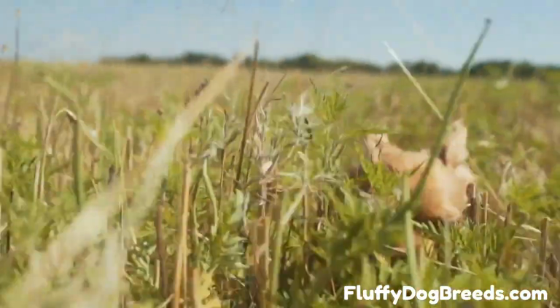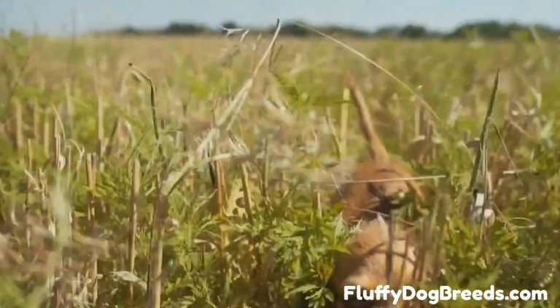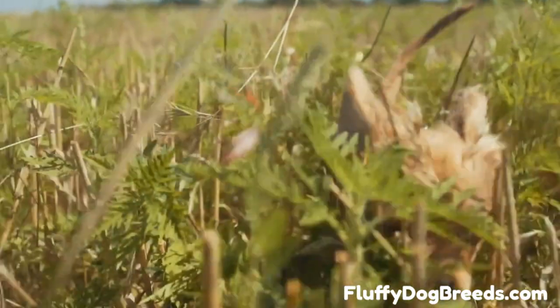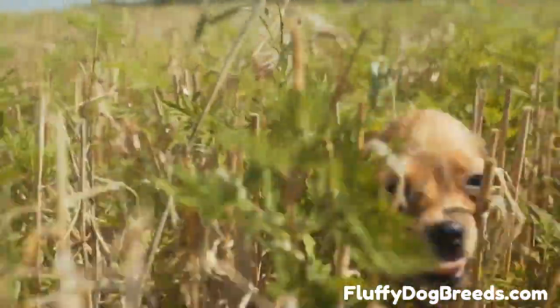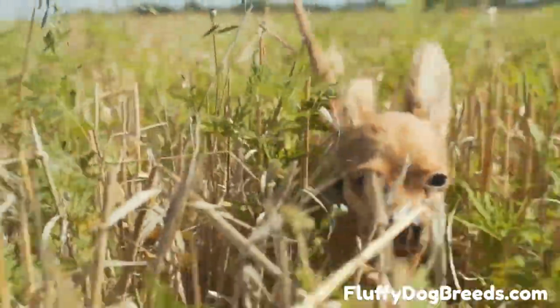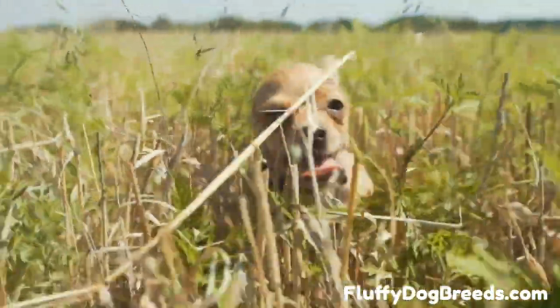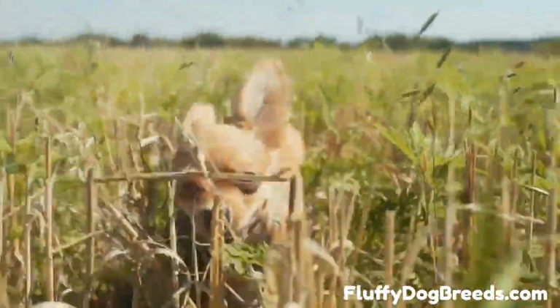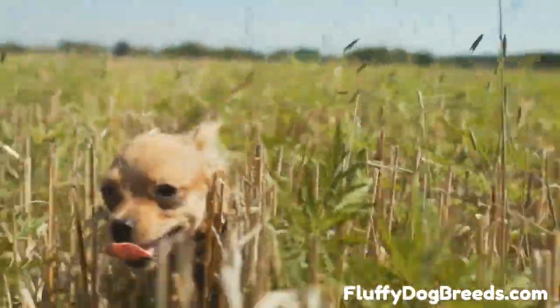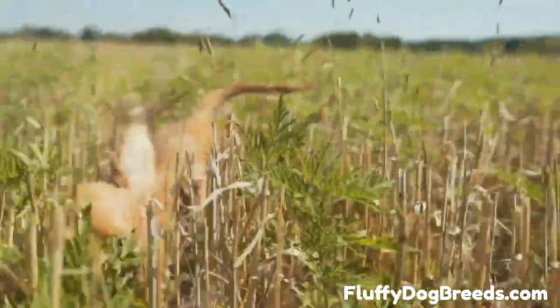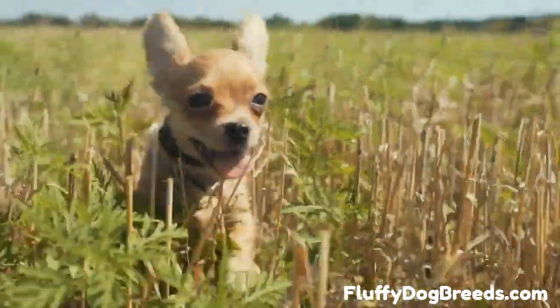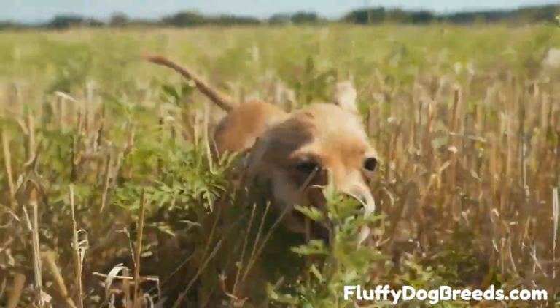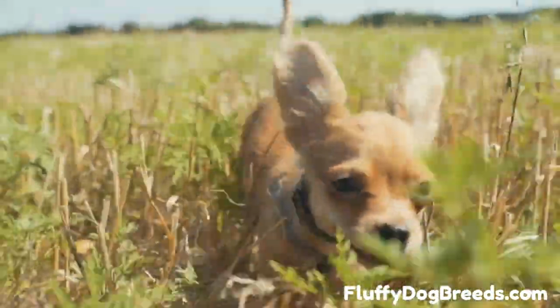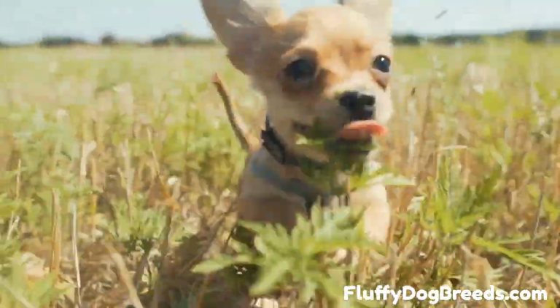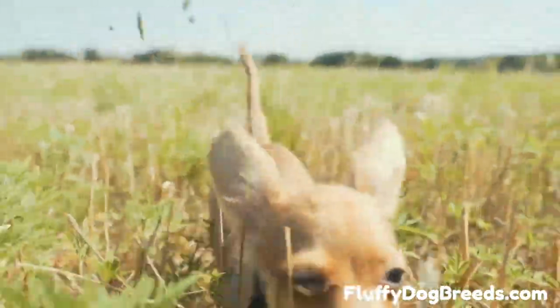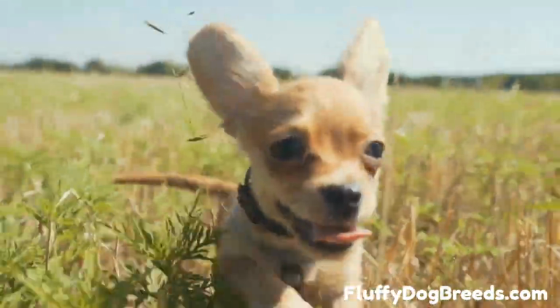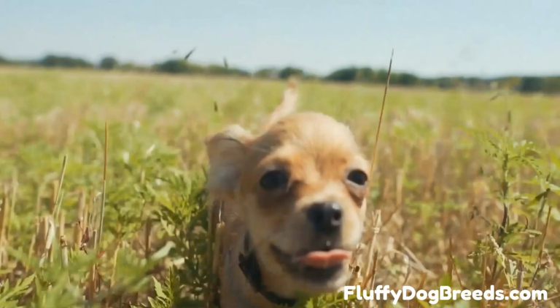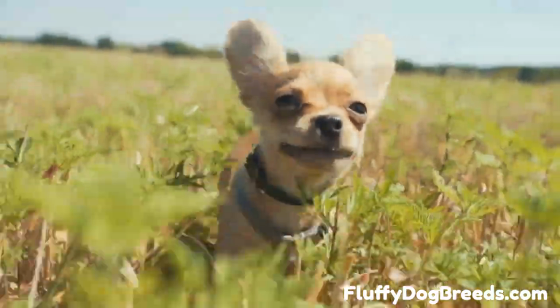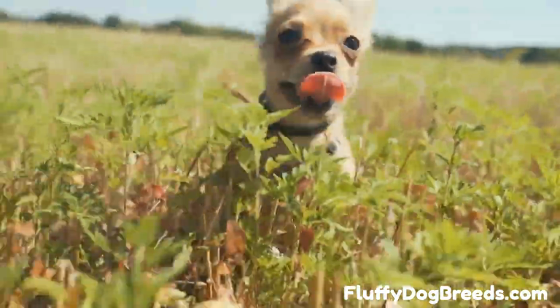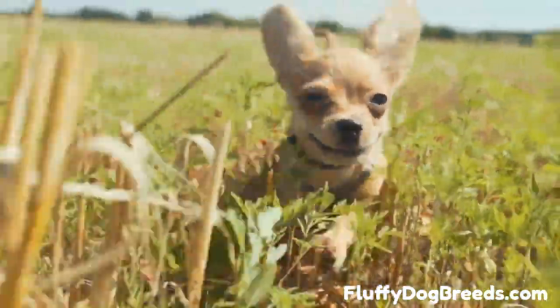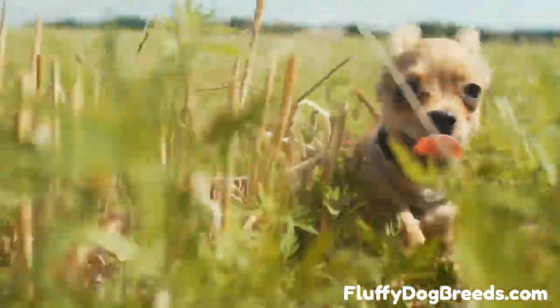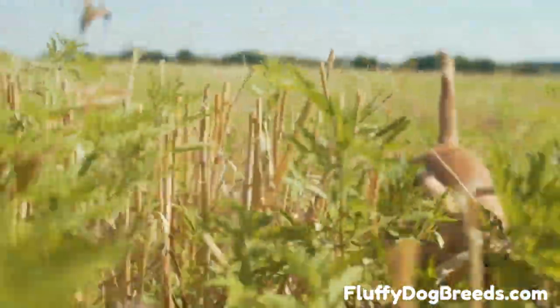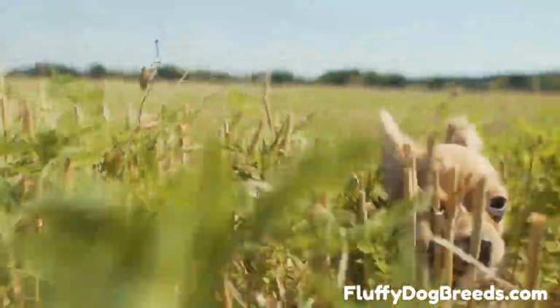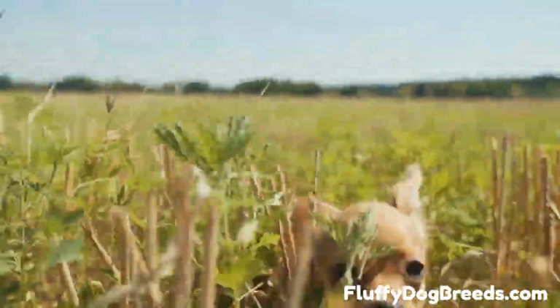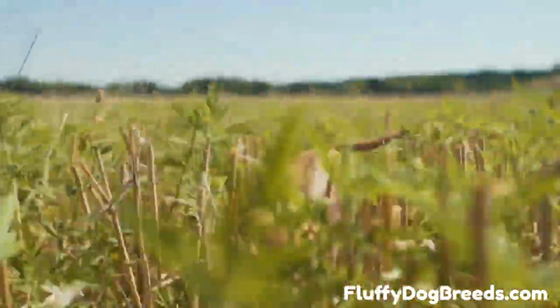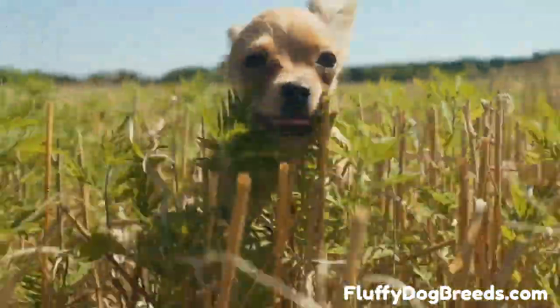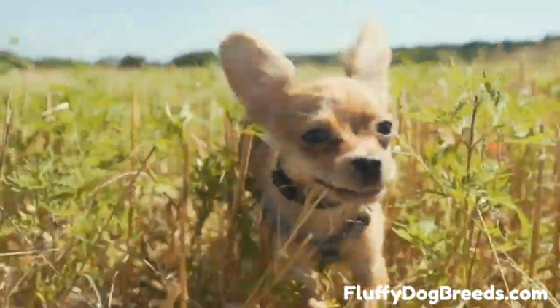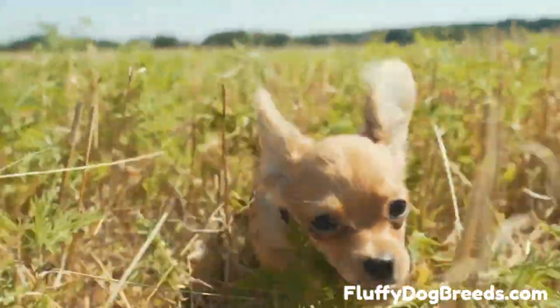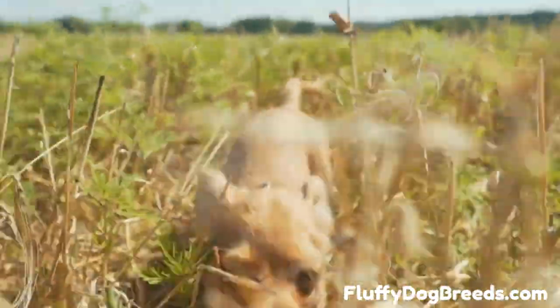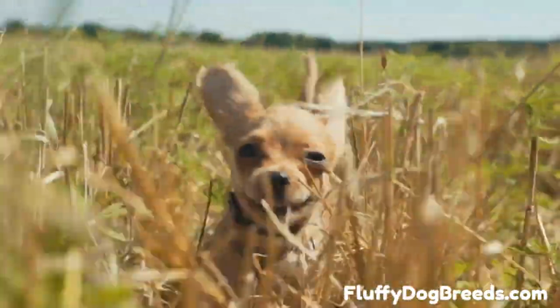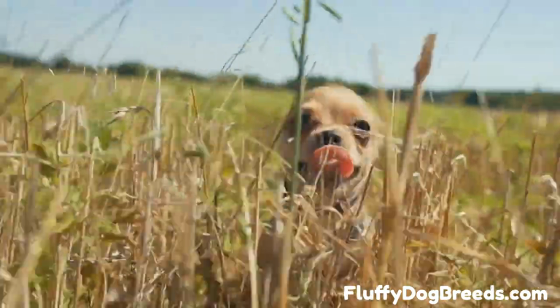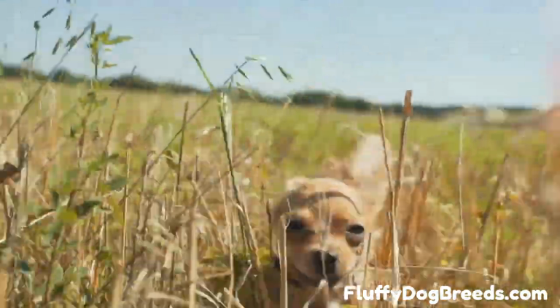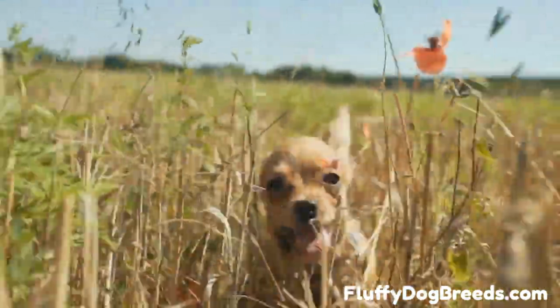The fifth type is the teacup Chihuahua. This type is the smallest of all types, with less than six inches in height and weighing no more than five pounds. They are known for having gentle personalities but also tend to be more fragile than the other types of Chihuahua.